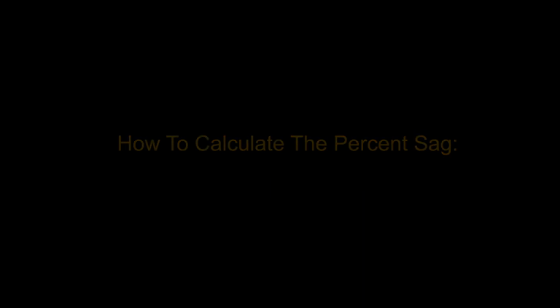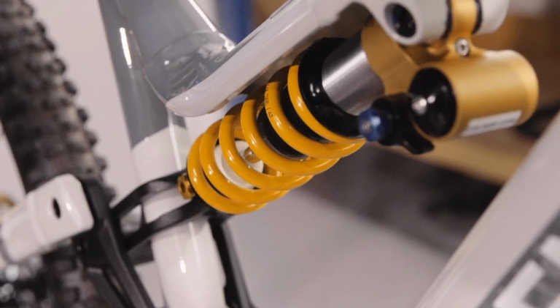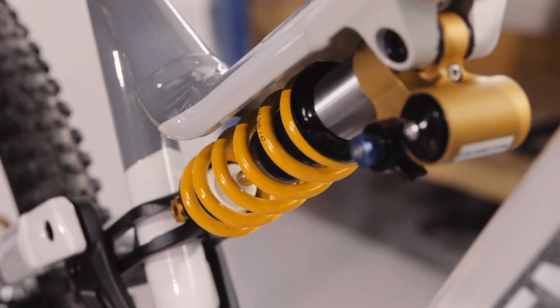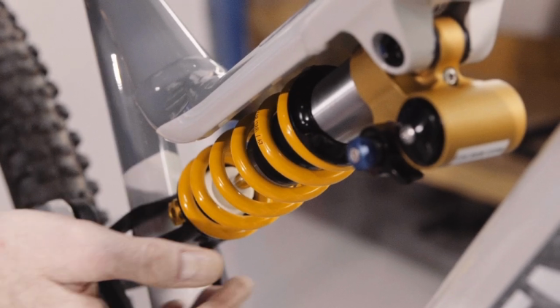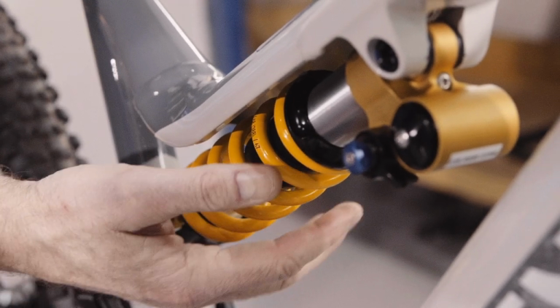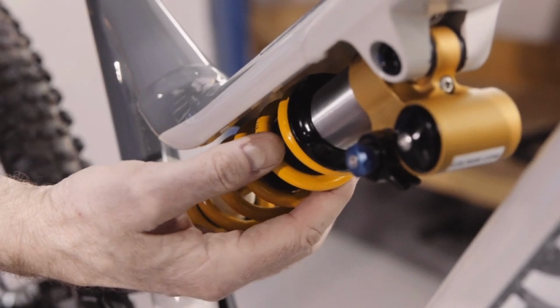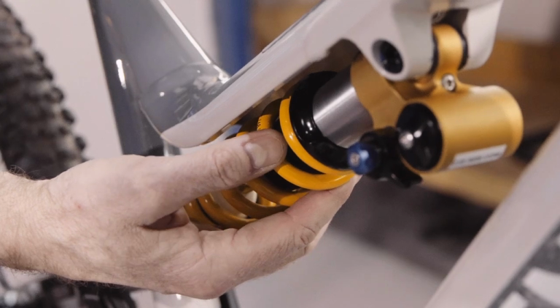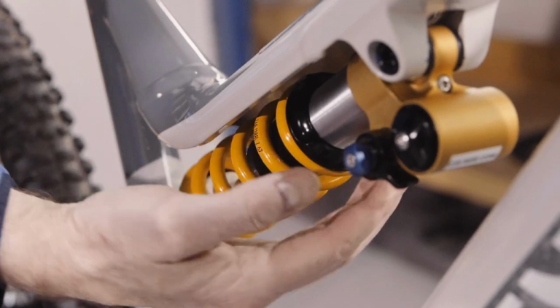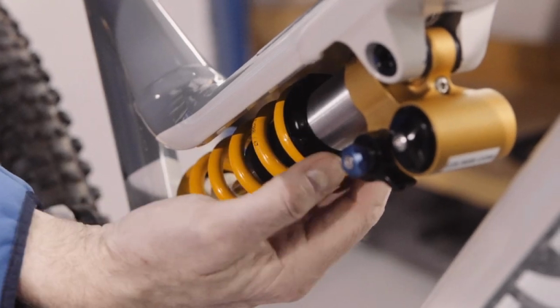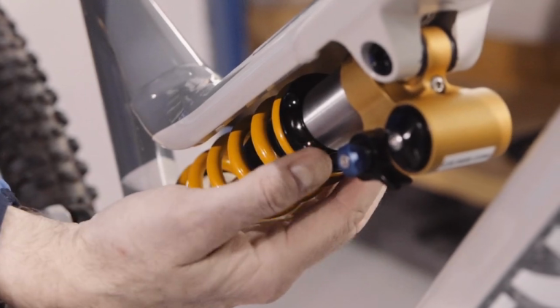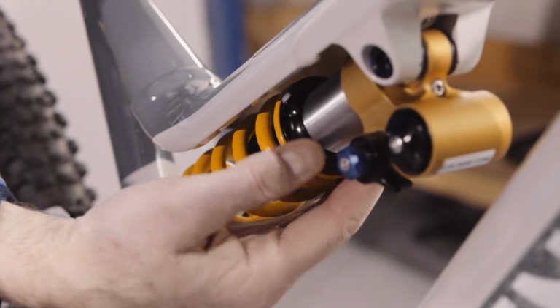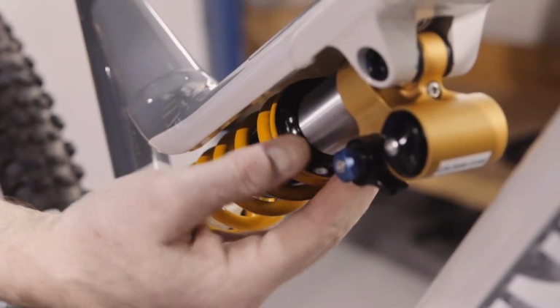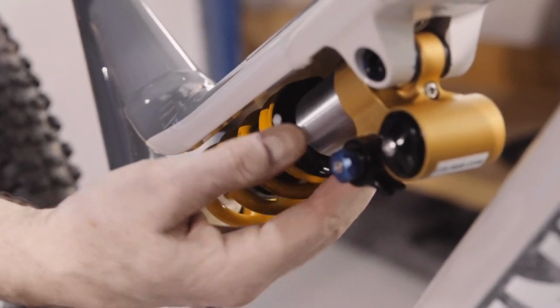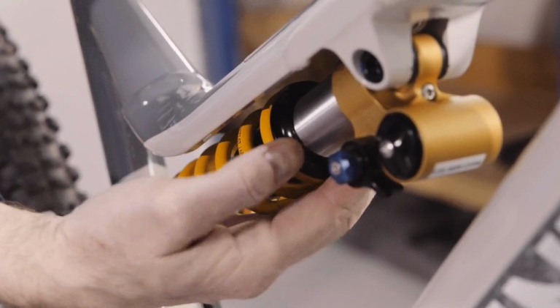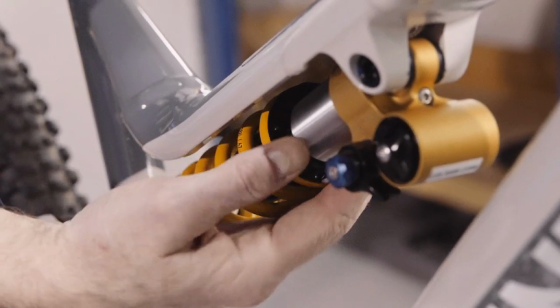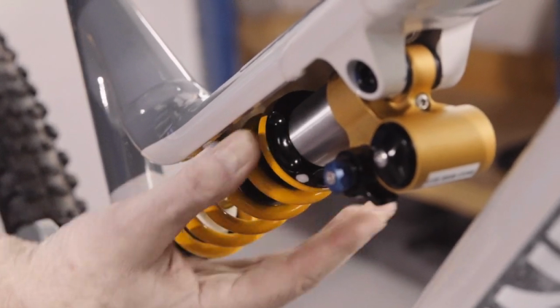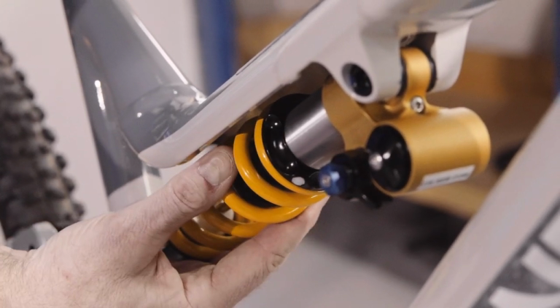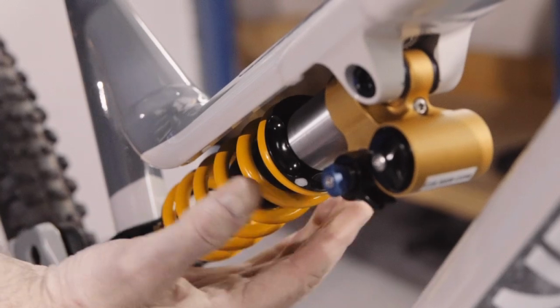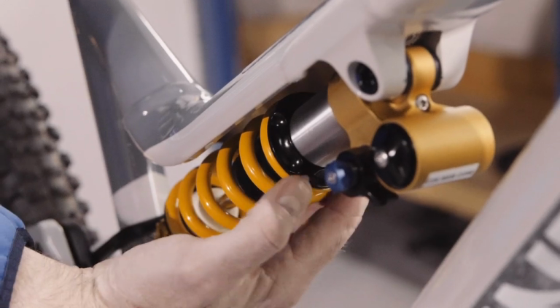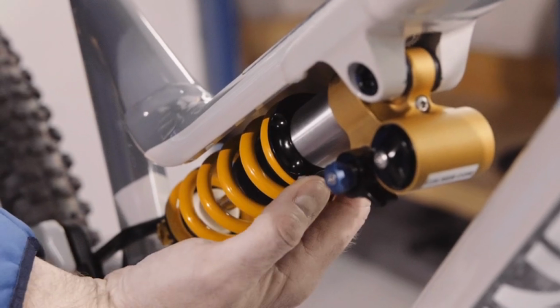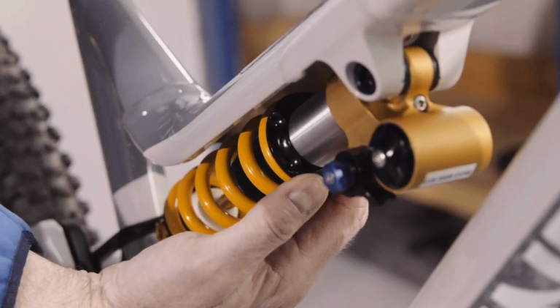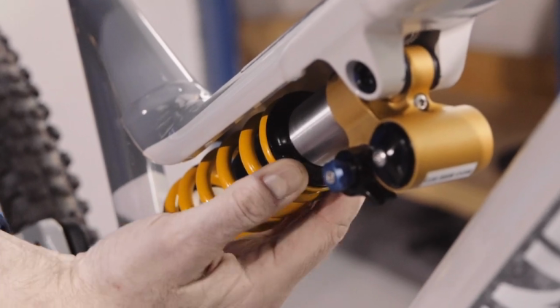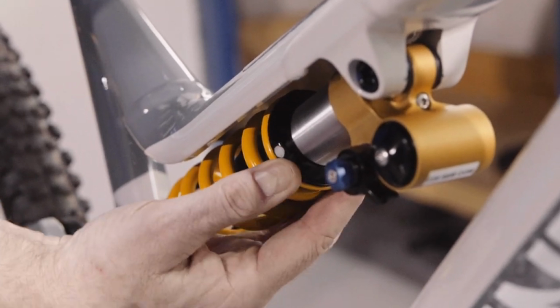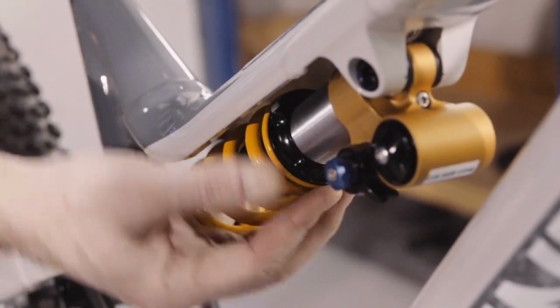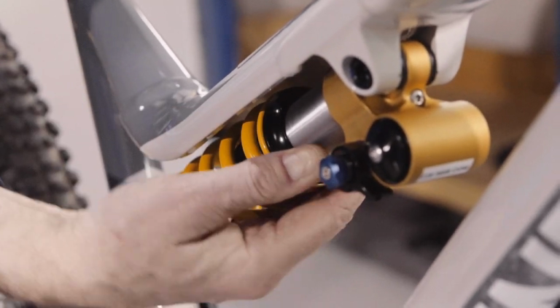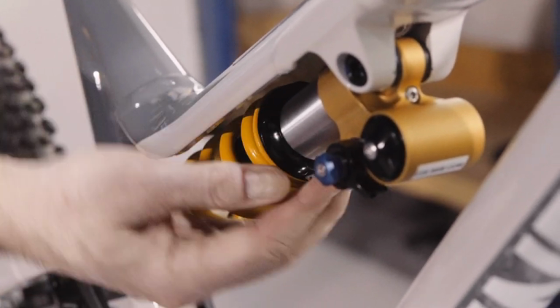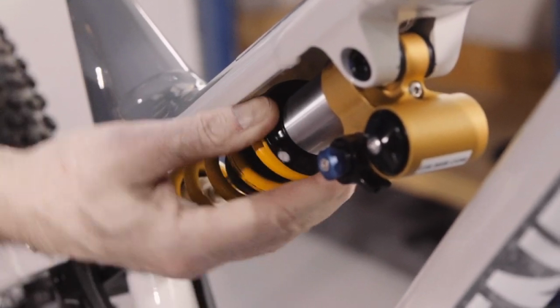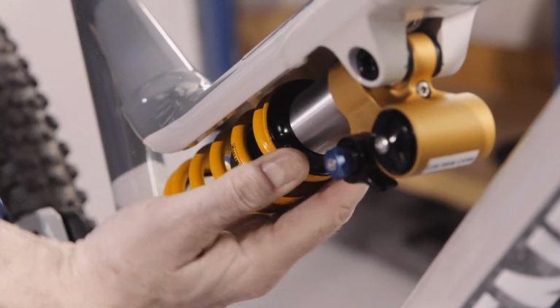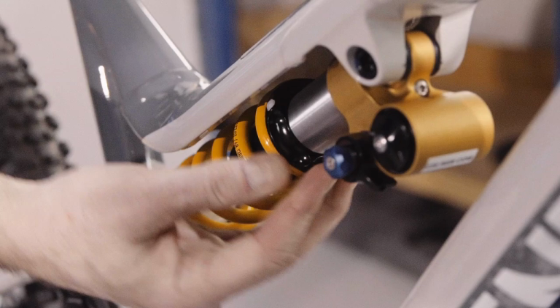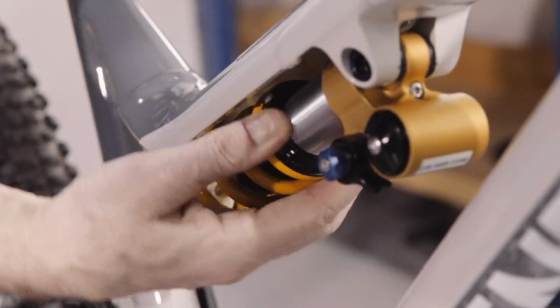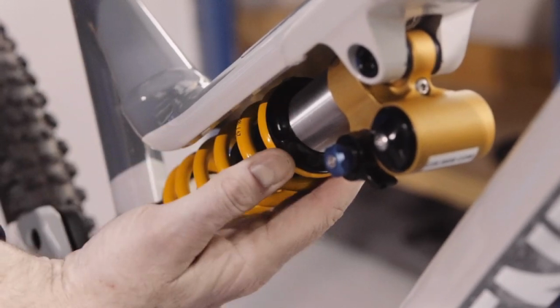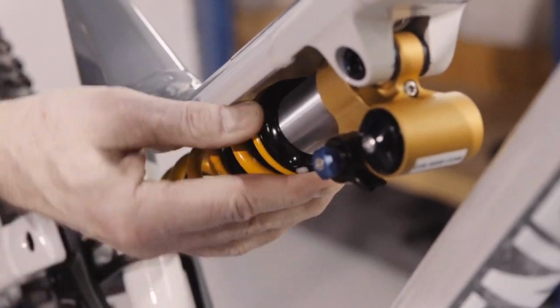Adjust the preload of the shock. This can be a maximum of two turns from when the preload adjuster first touches the spring. You will need a stiffer spring if the existing spring requires more than two turns of the preload to achieve your desired sag.